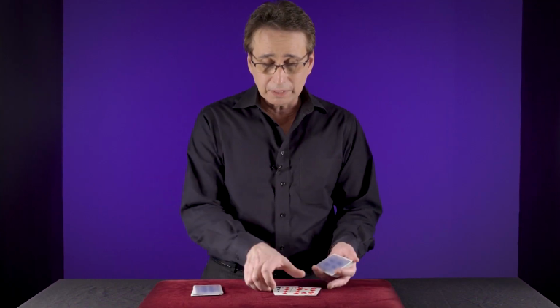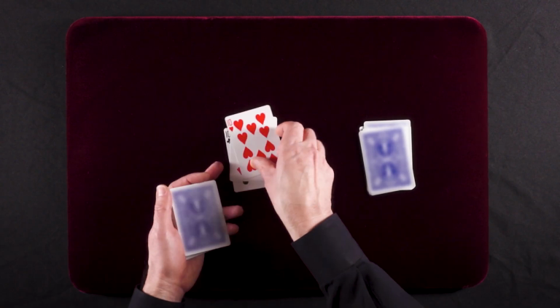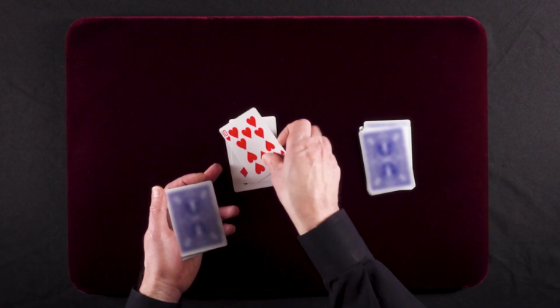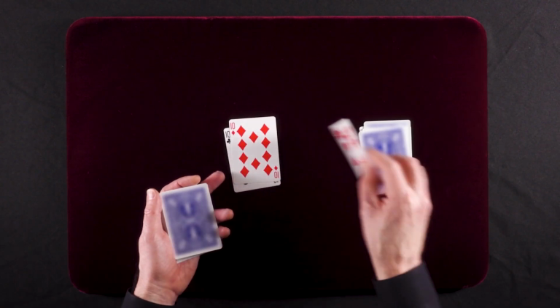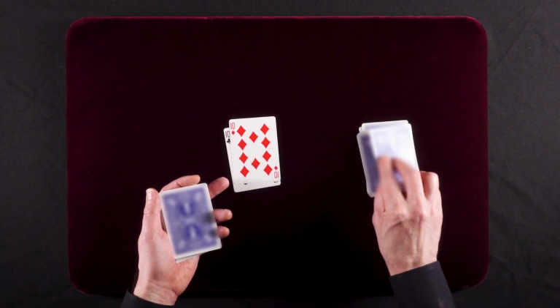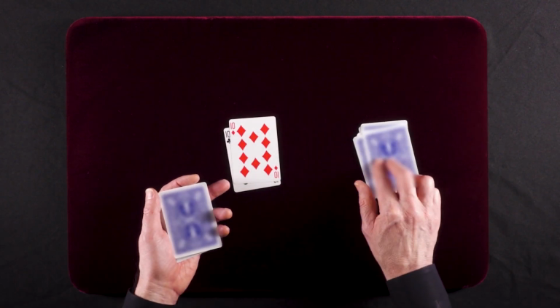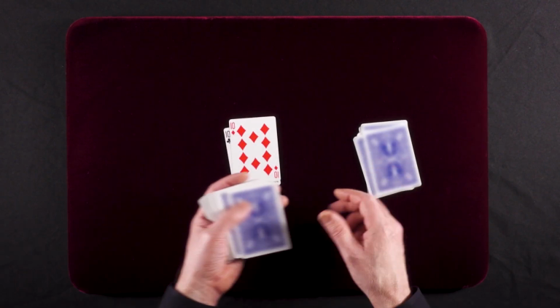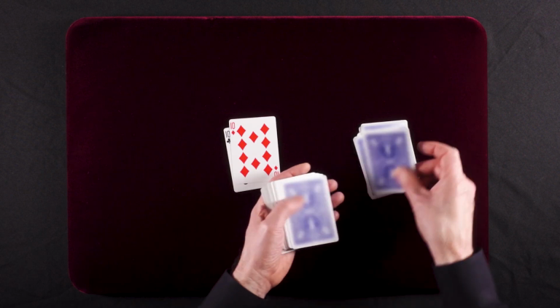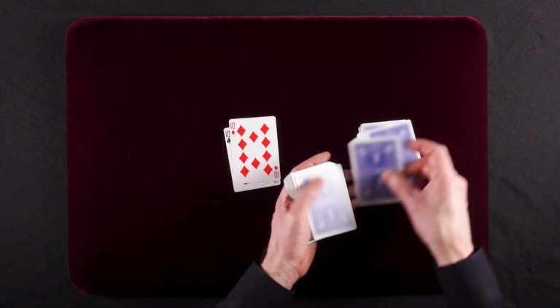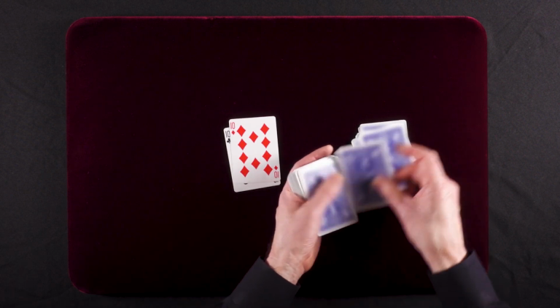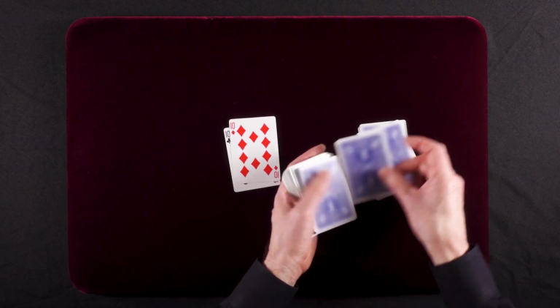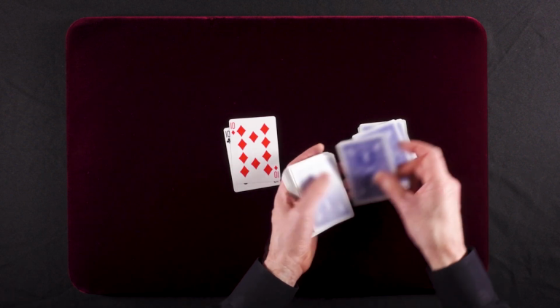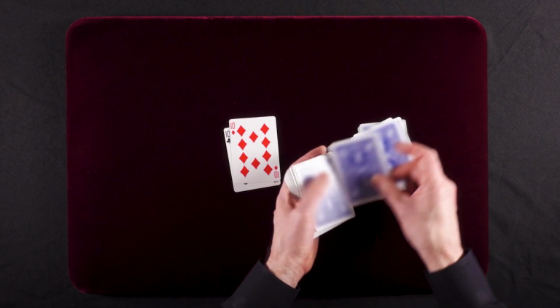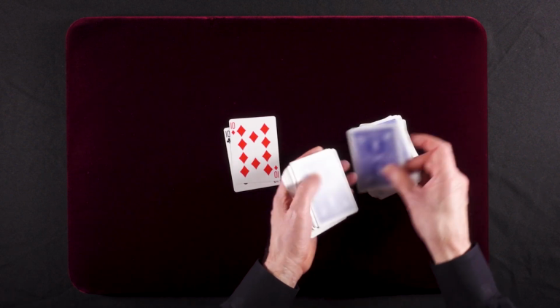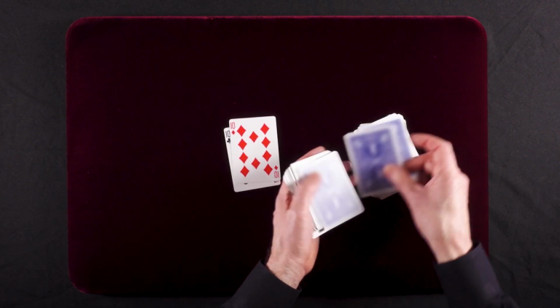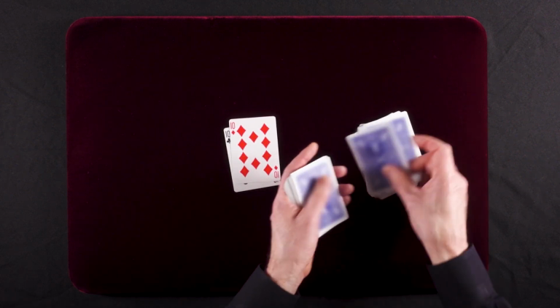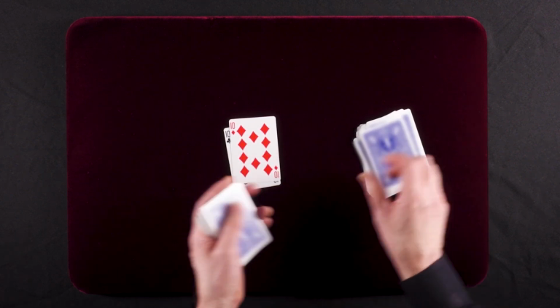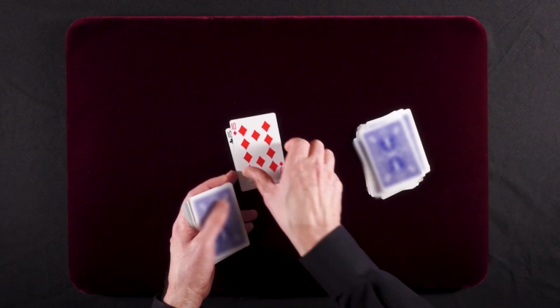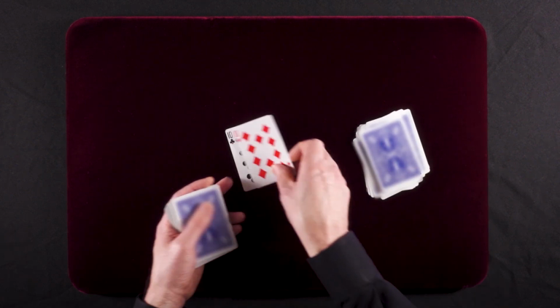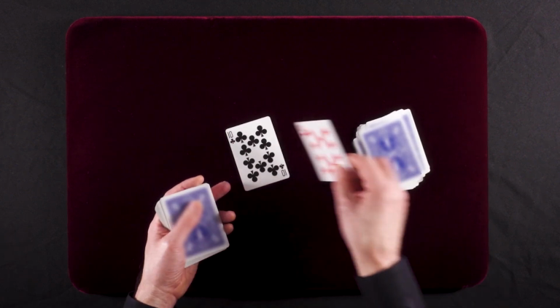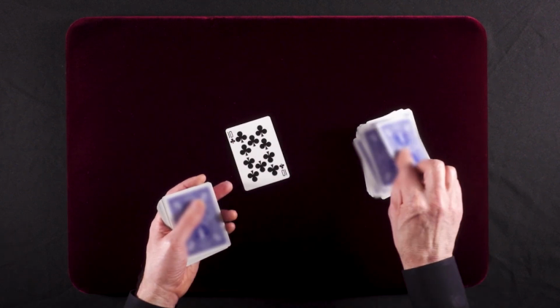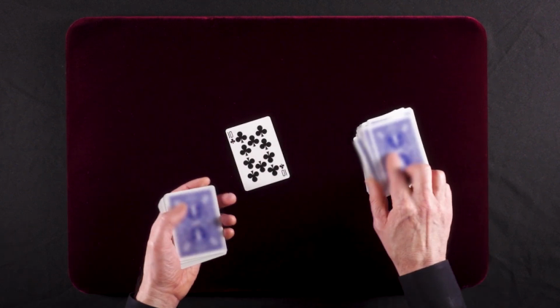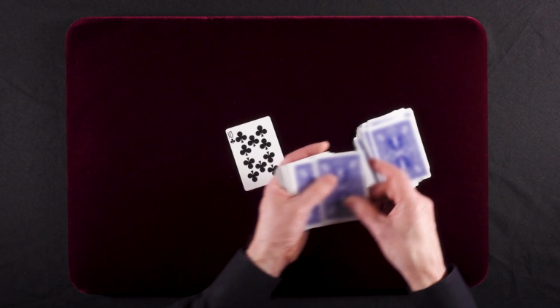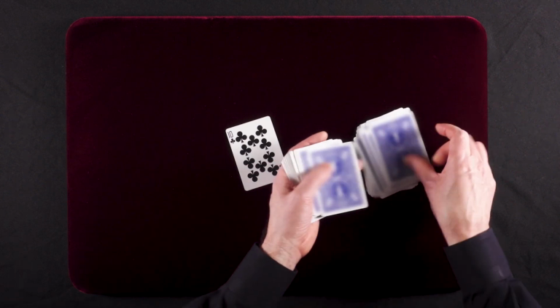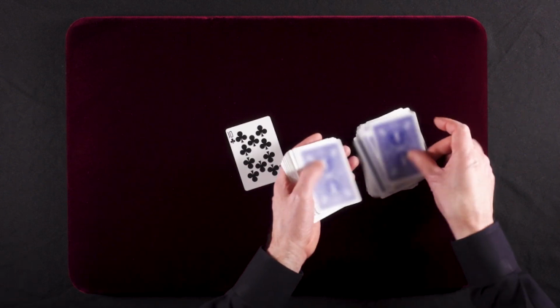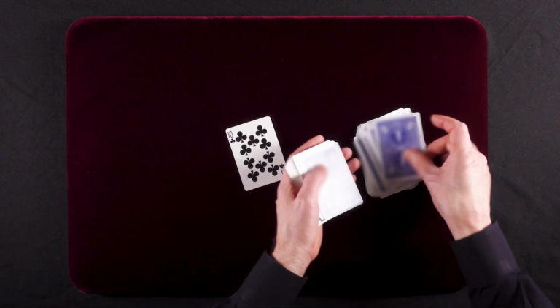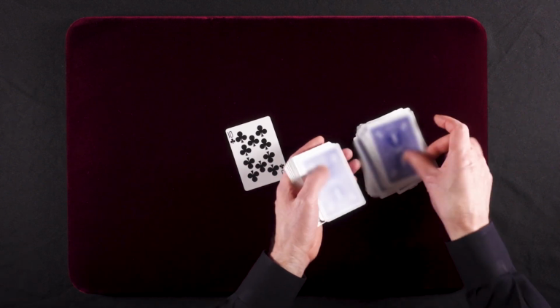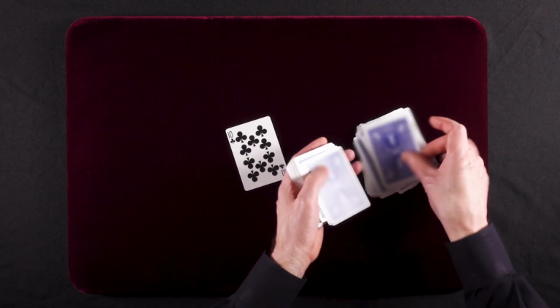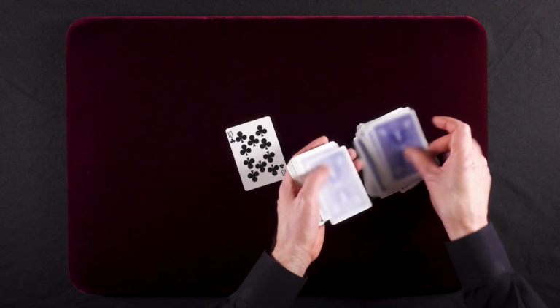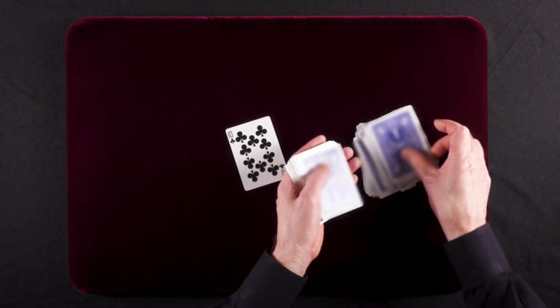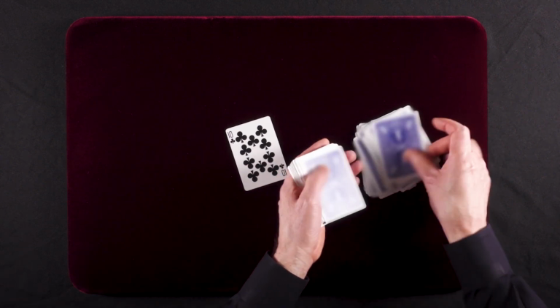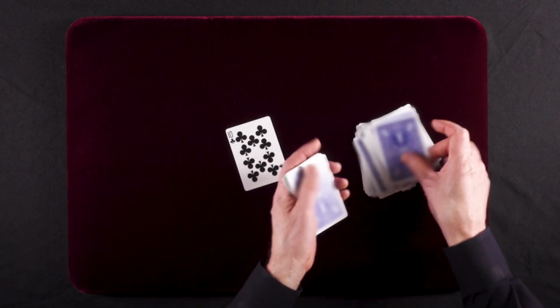We'll take the second 10. That's 1, 2, 3, 4, 5, 6, 7, 8, 9, 10. We'll take our third 10. That's 1, 2, 3, 4, 5, 6, 7, 8, 9, 10.